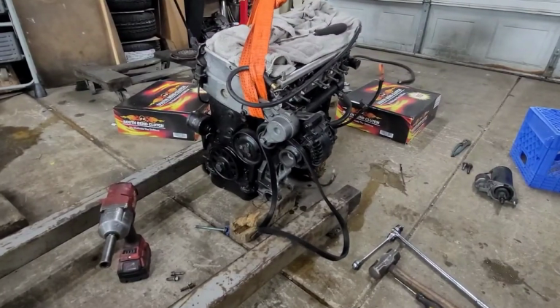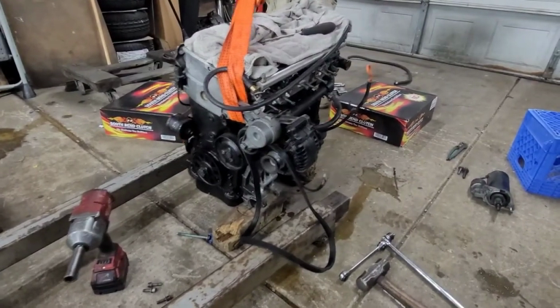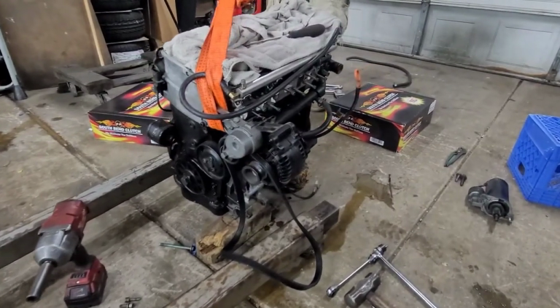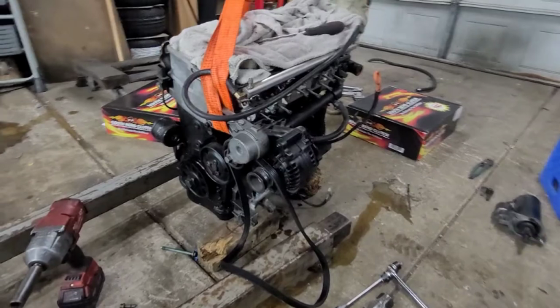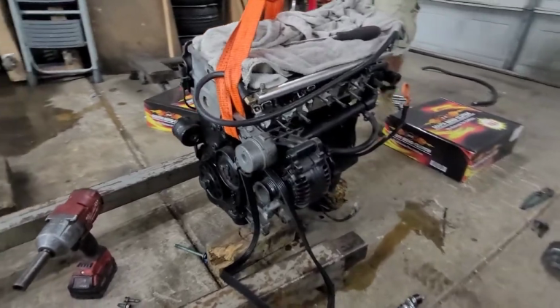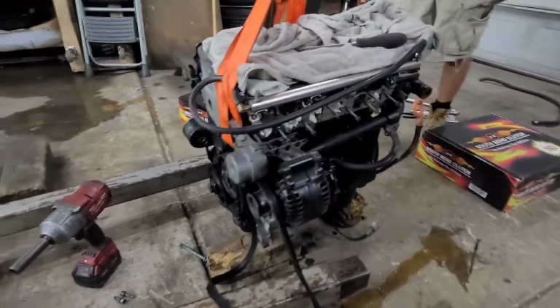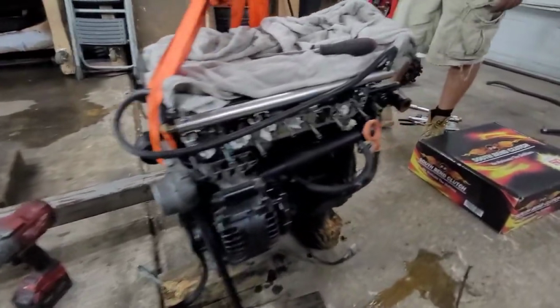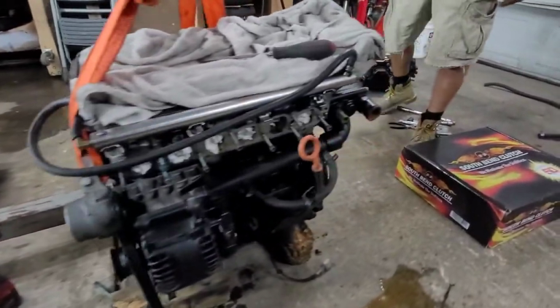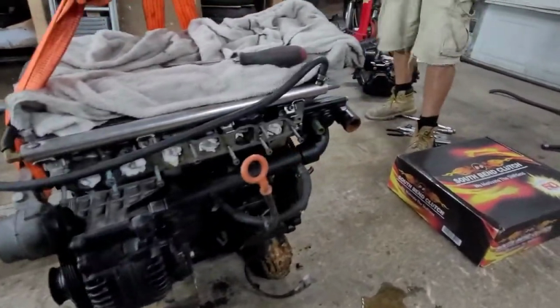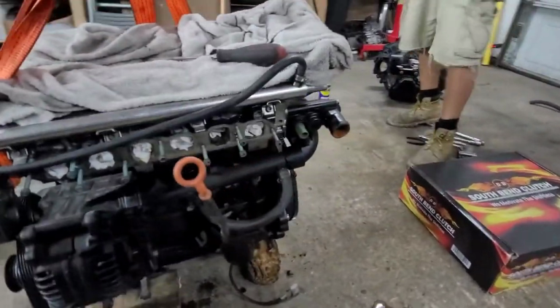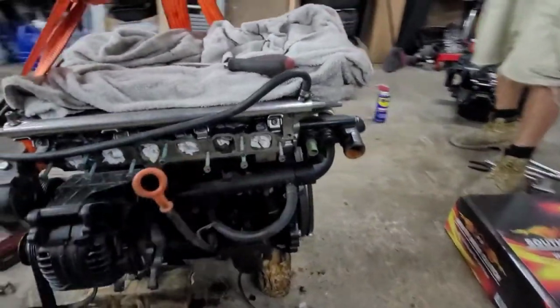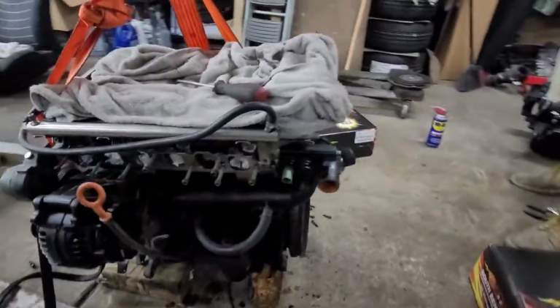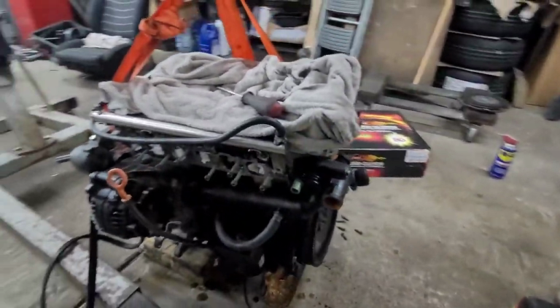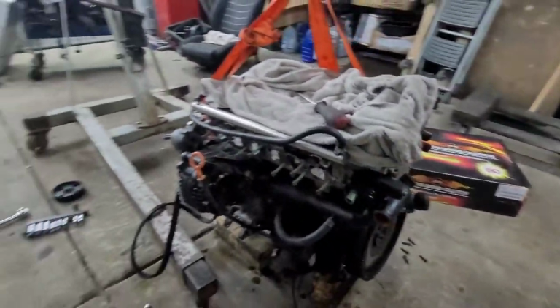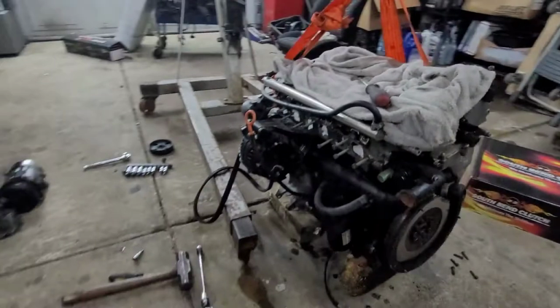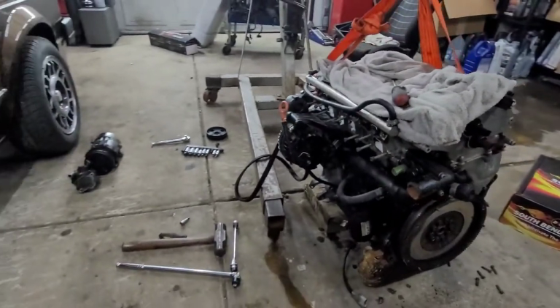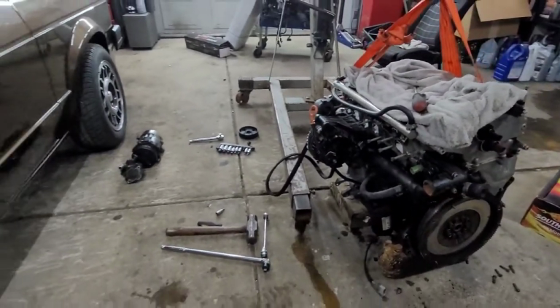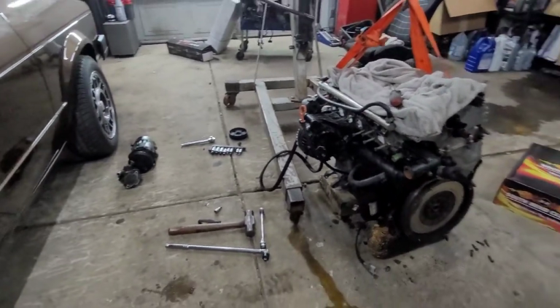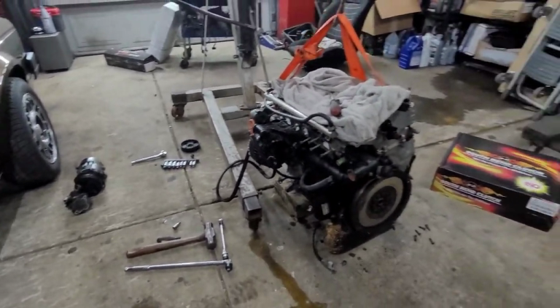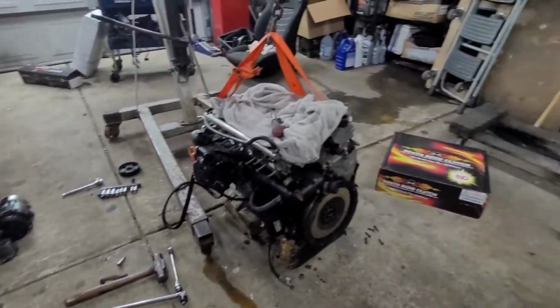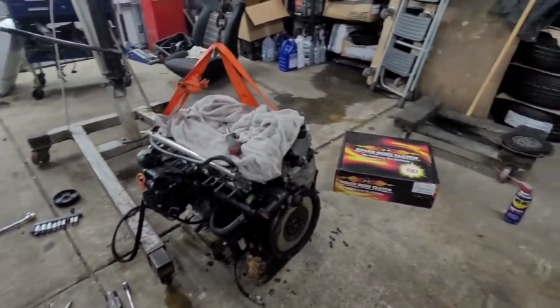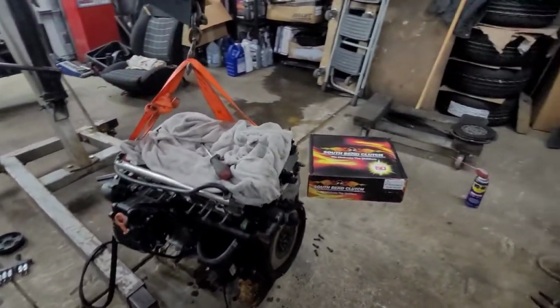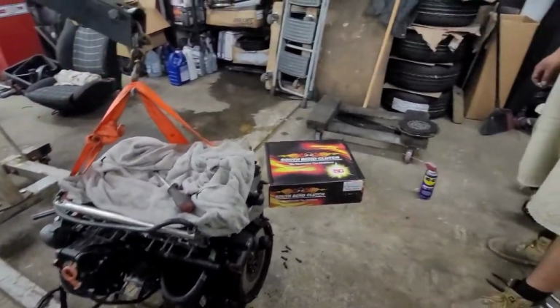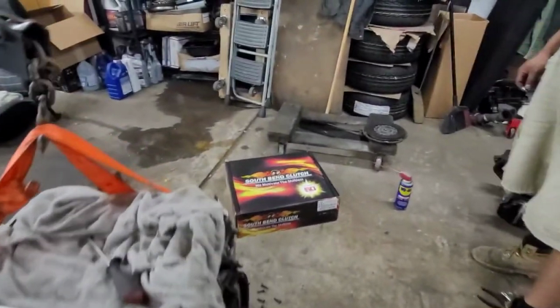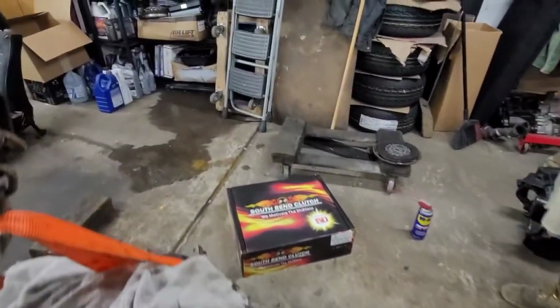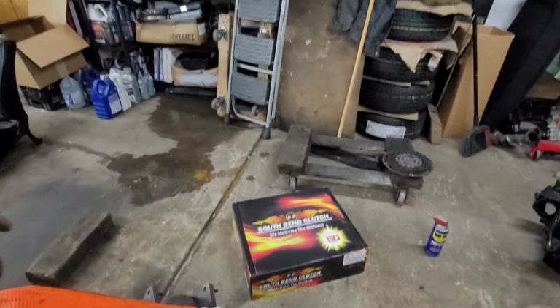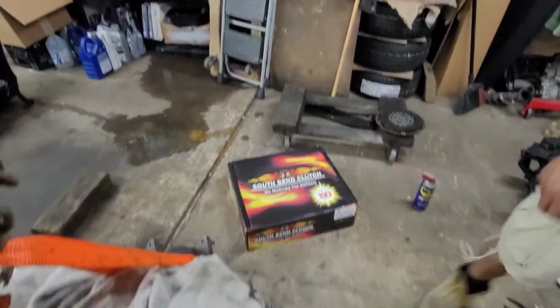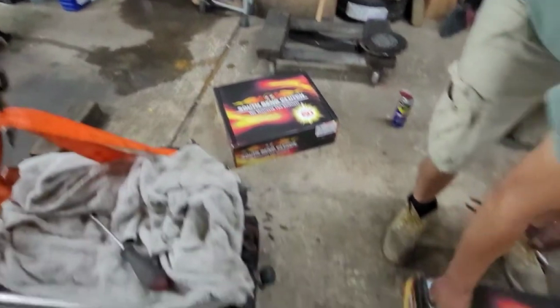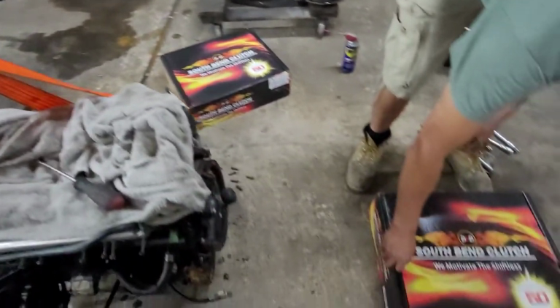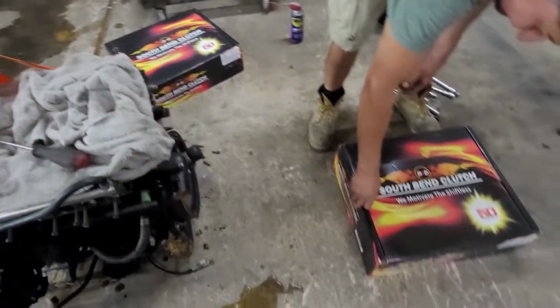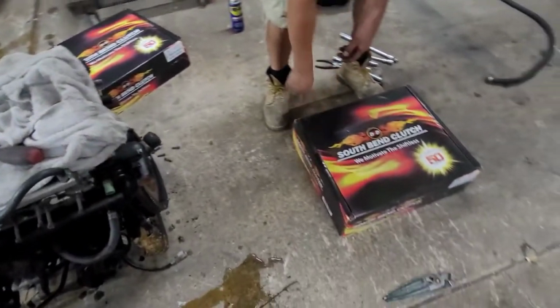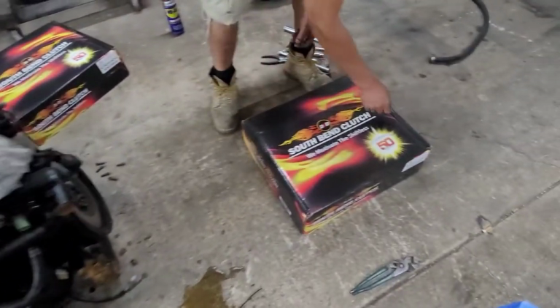The AC compressor and the power steering pump are out. While the engine was out, we decided to take the clutch out as well since the one we had wasn't good anymore. This is the clutch the owner is going to be running now — a South End clutch. We're going to do a quick unboxing.